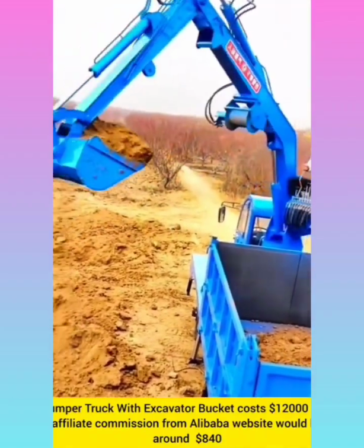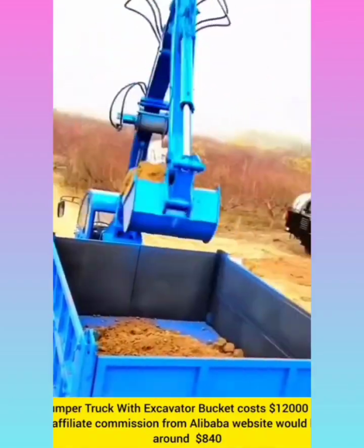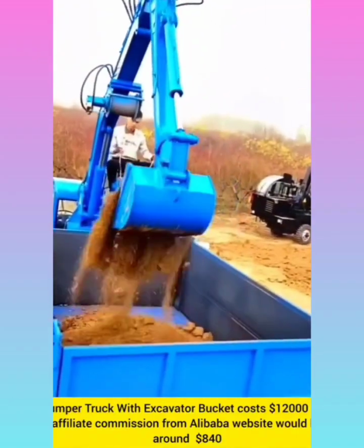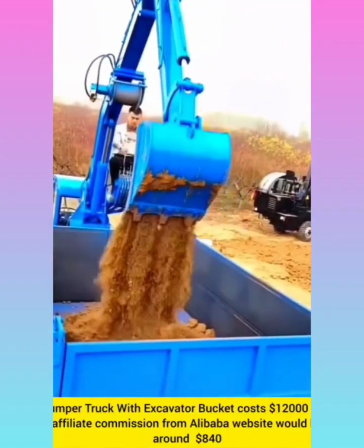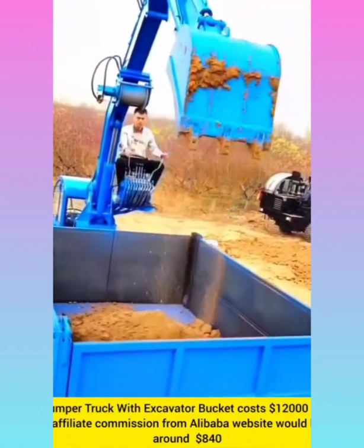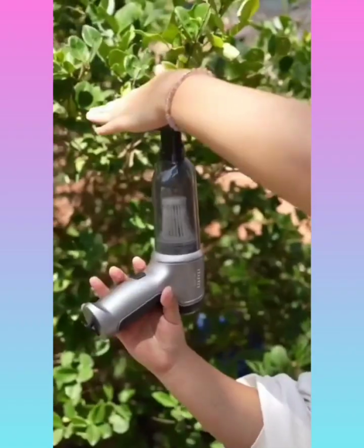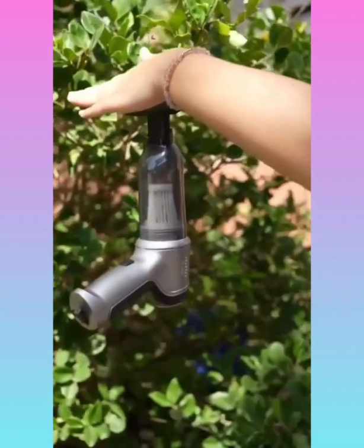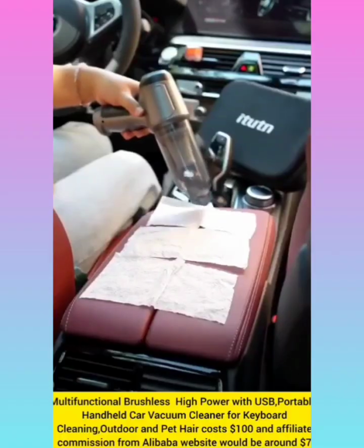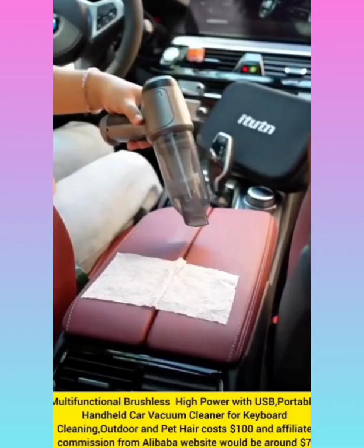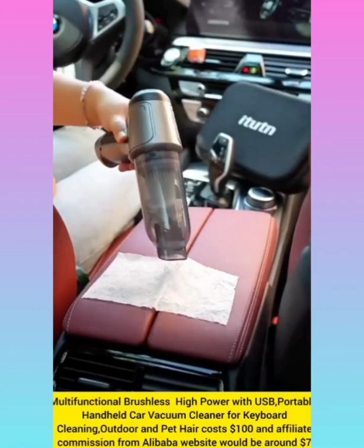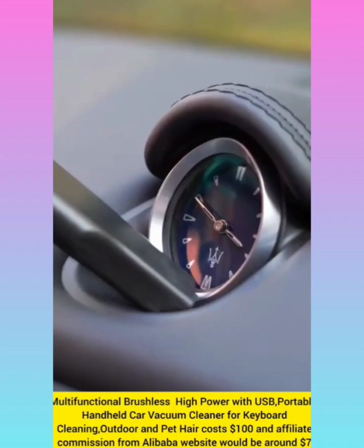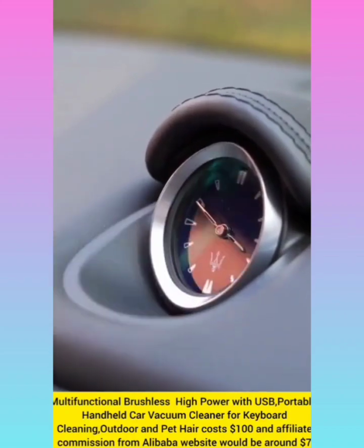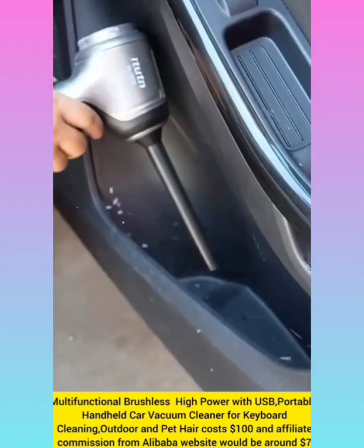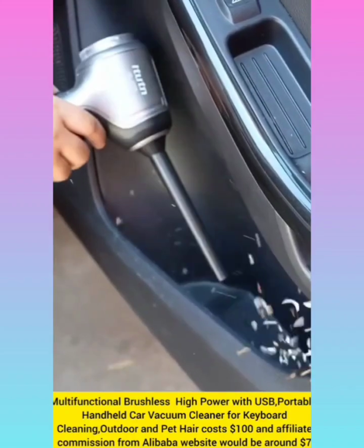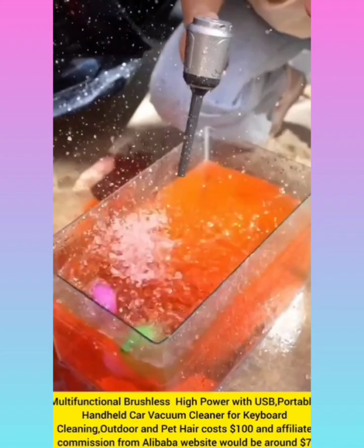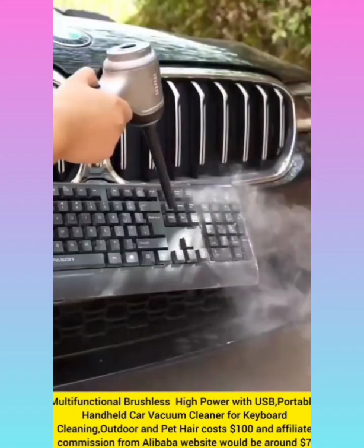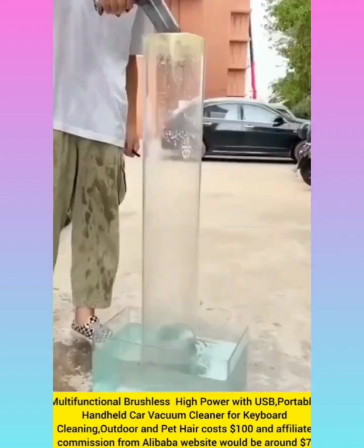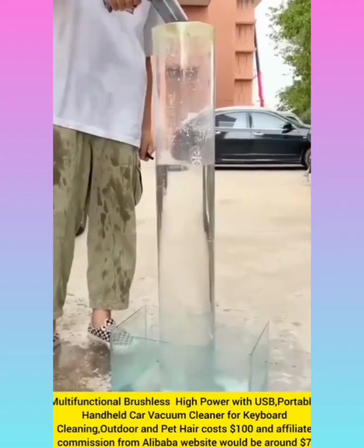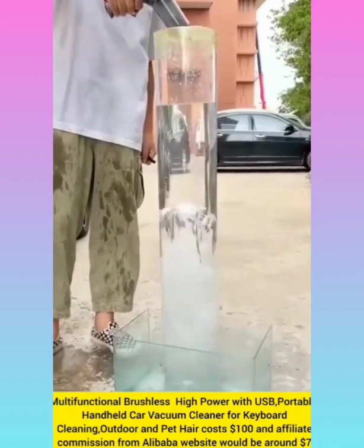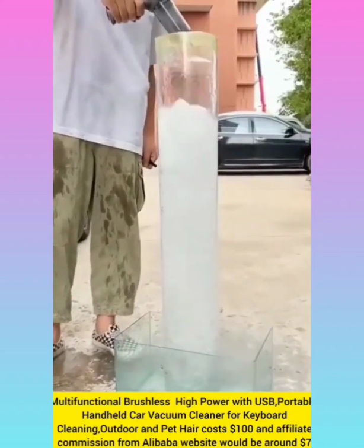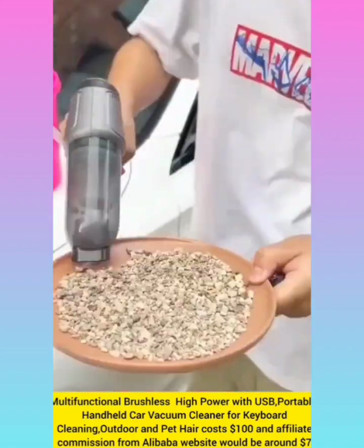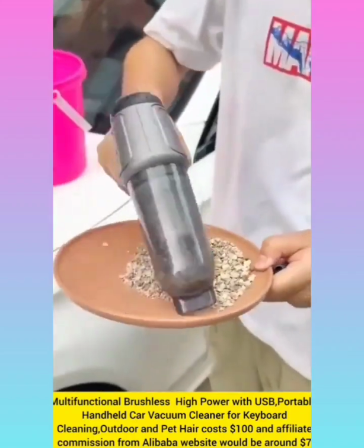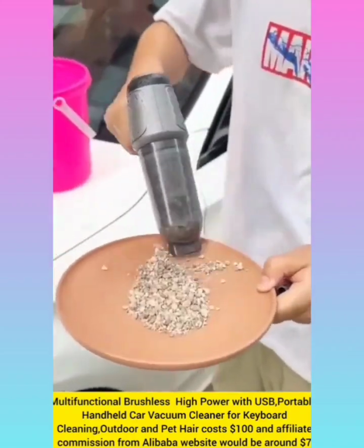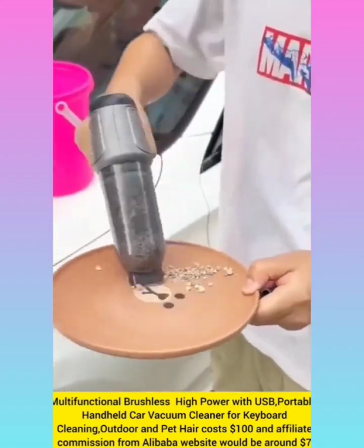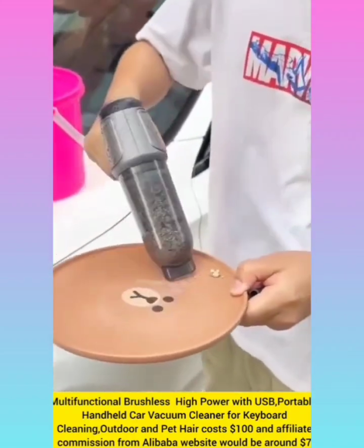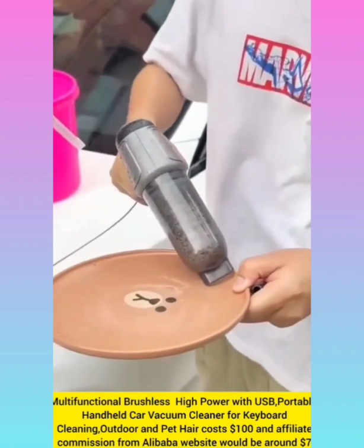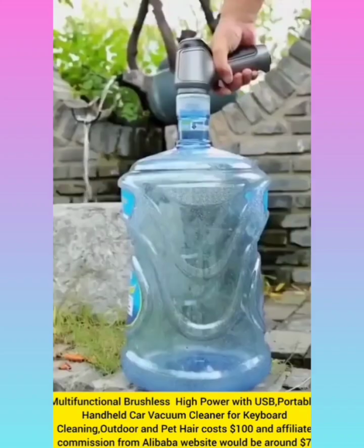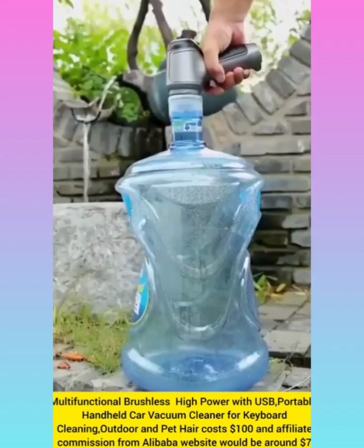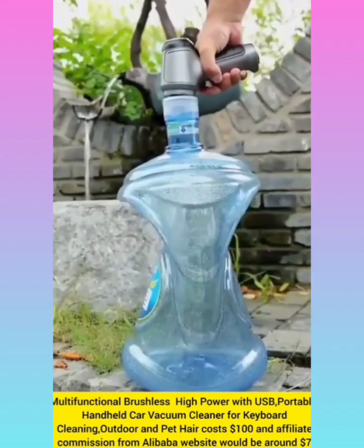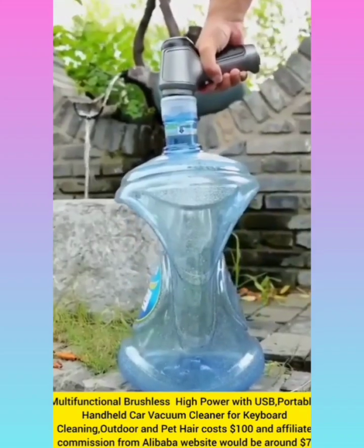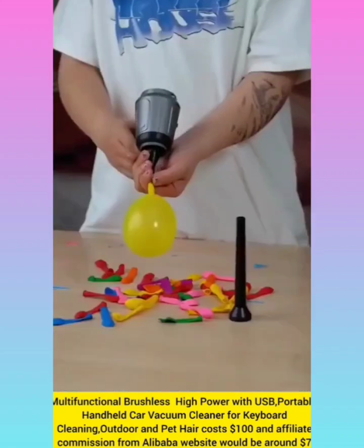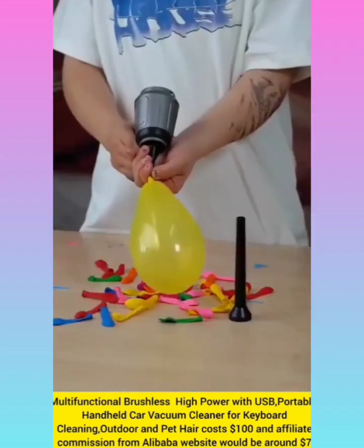Multifunctional brushless high power USB portable handheld car vacuum cleaner with affiliate commission around $8.35.